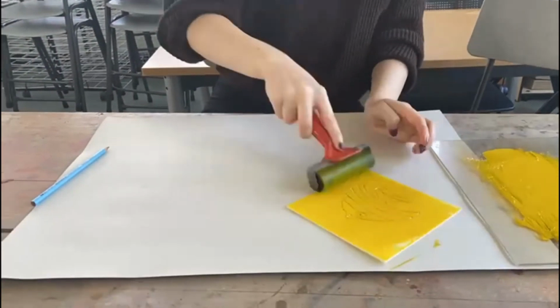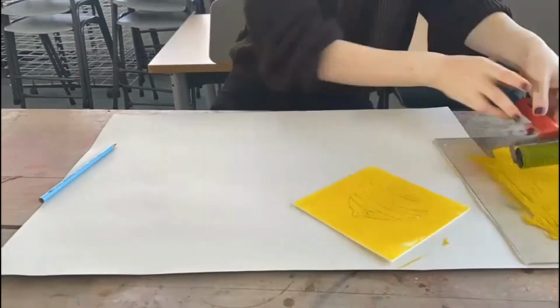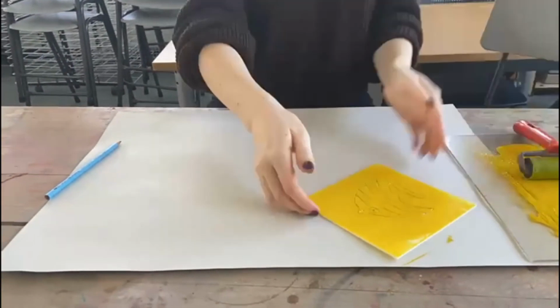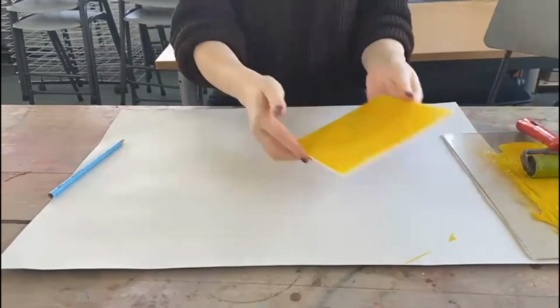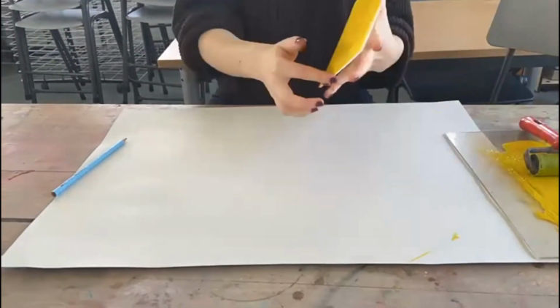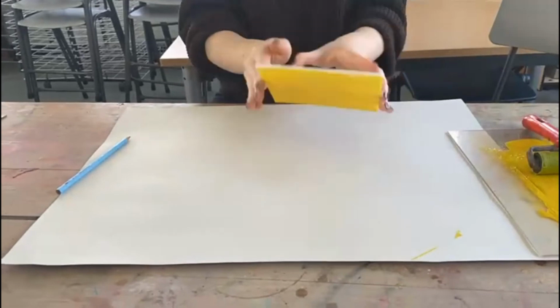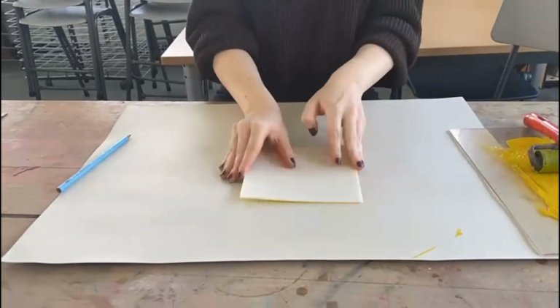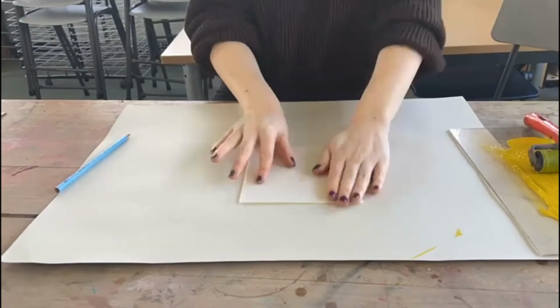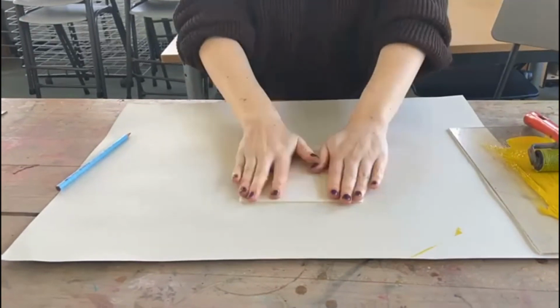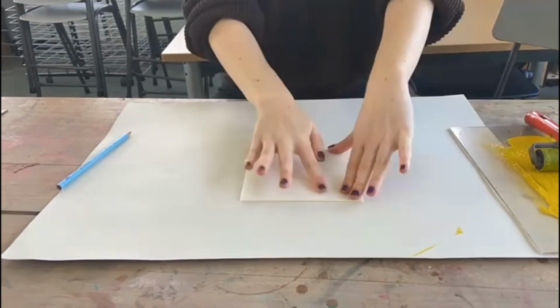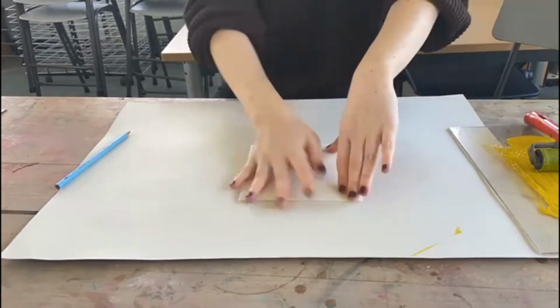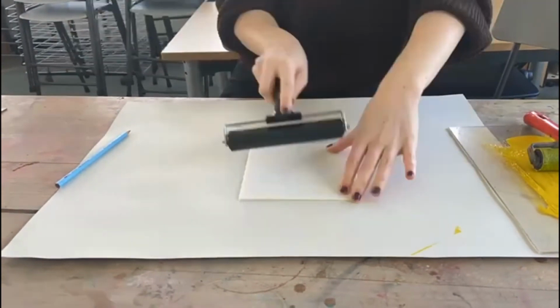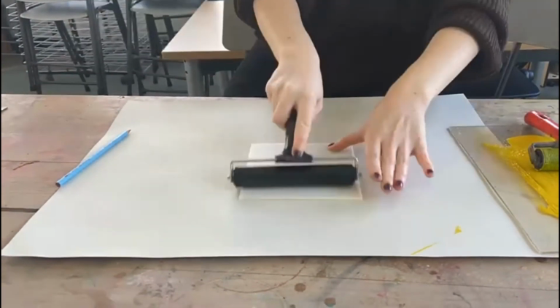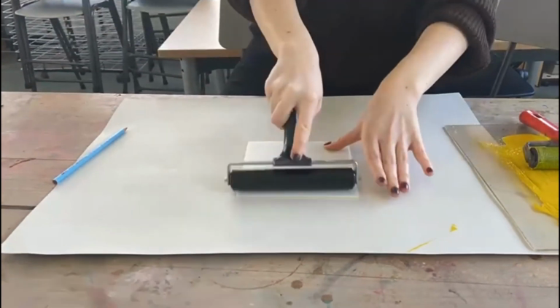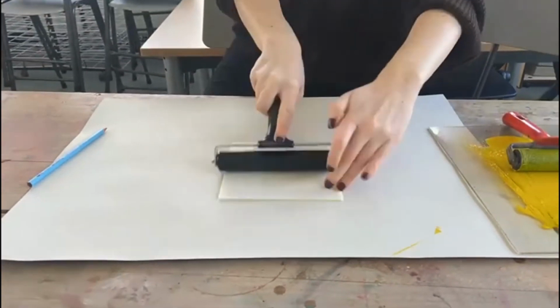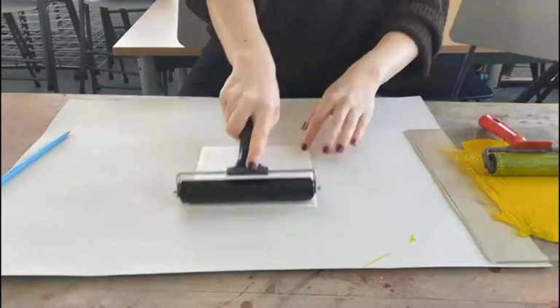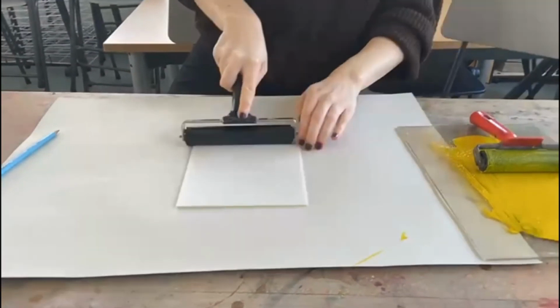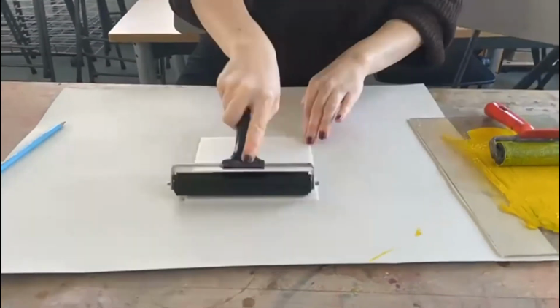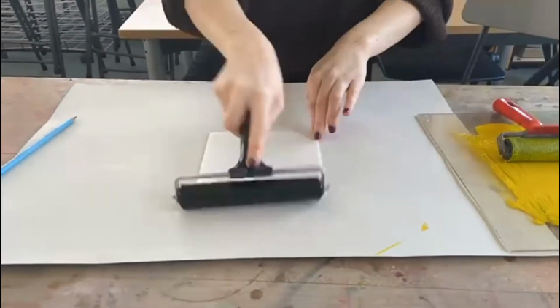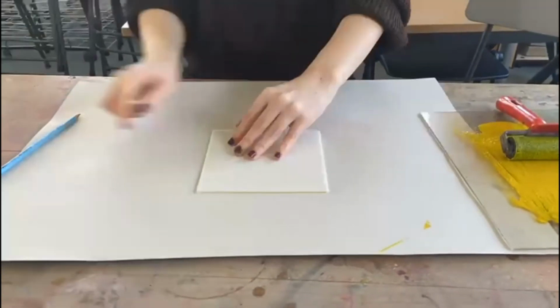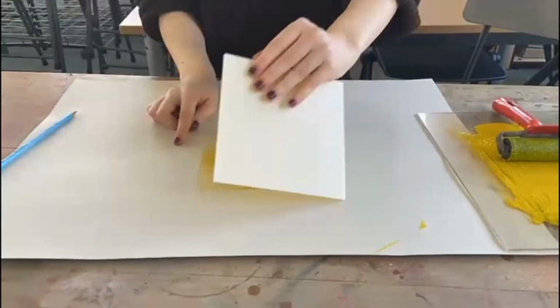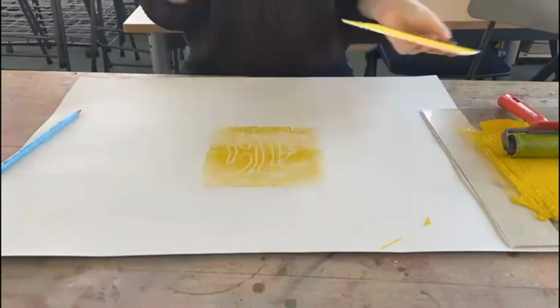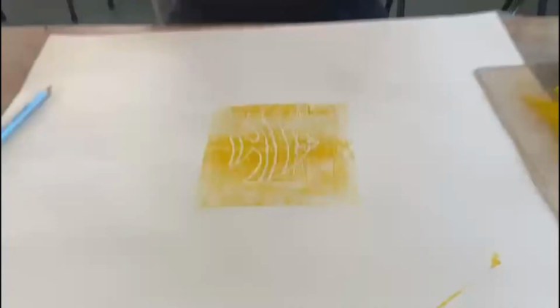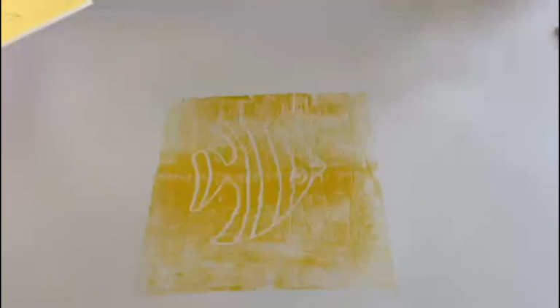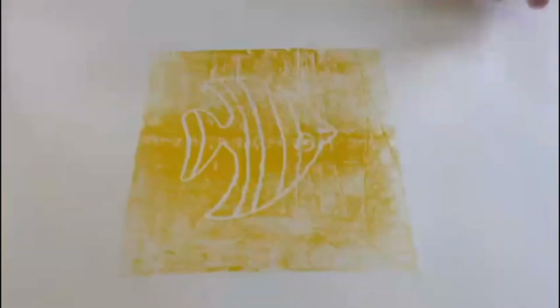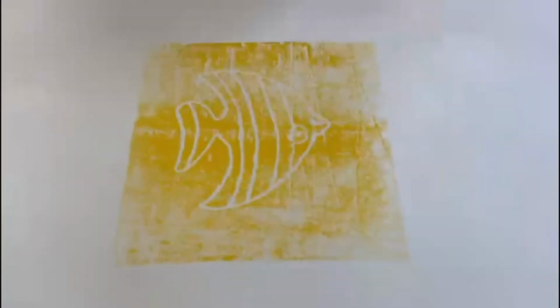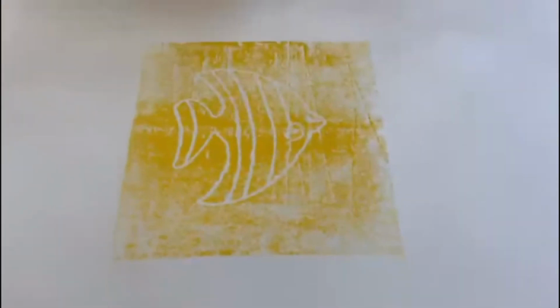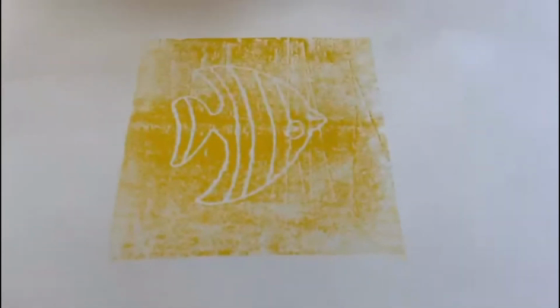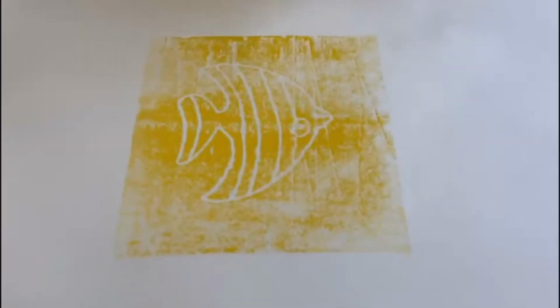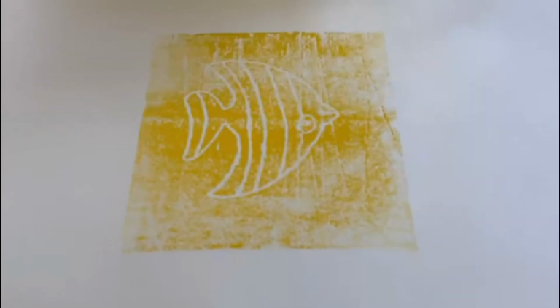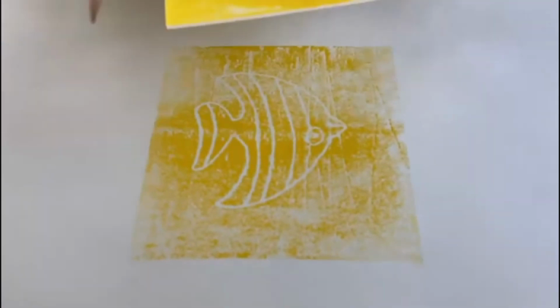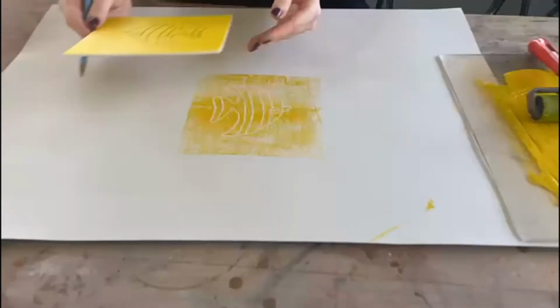Carefully flip your stamp and press it firmly onto your paper. You may even like to use another roller to do this. When this is lifted your design will be revealed.